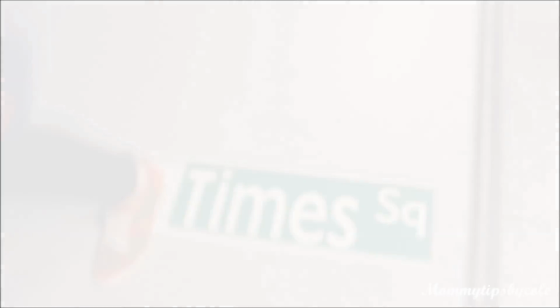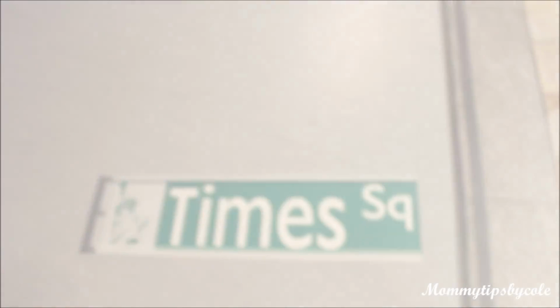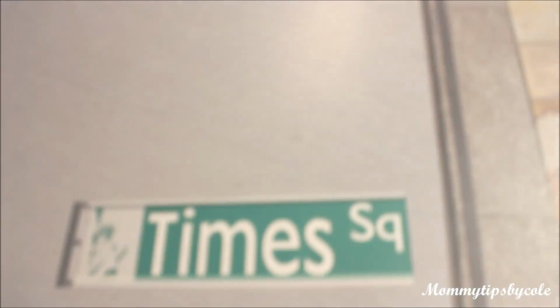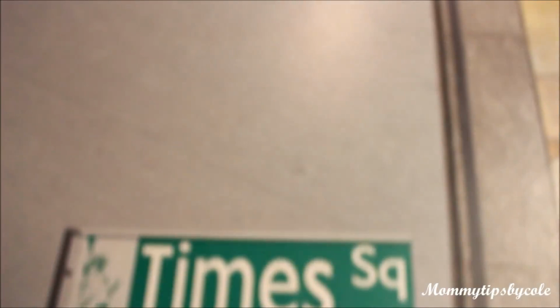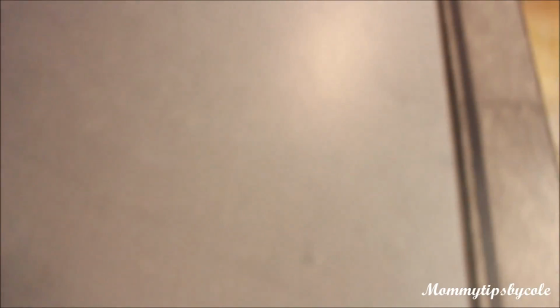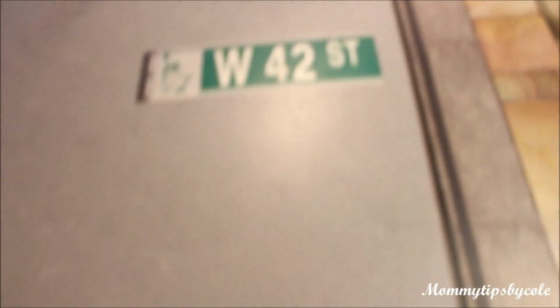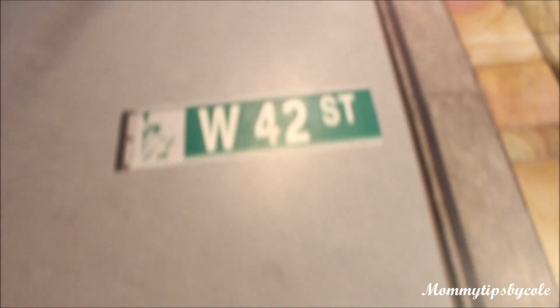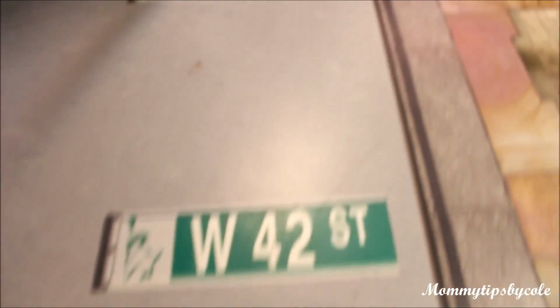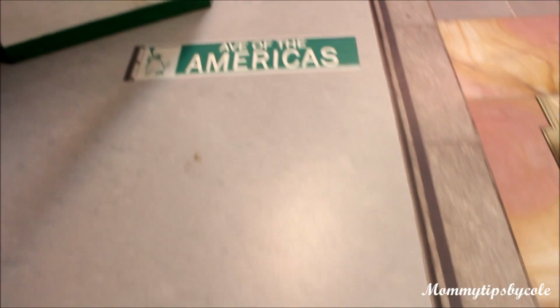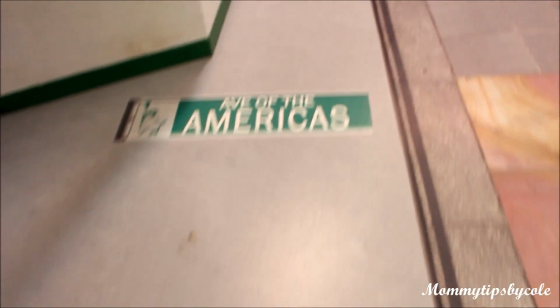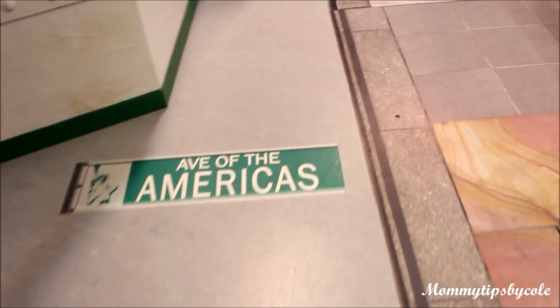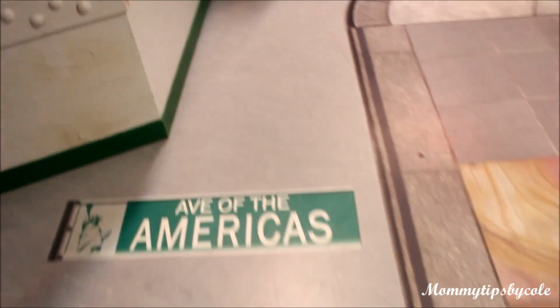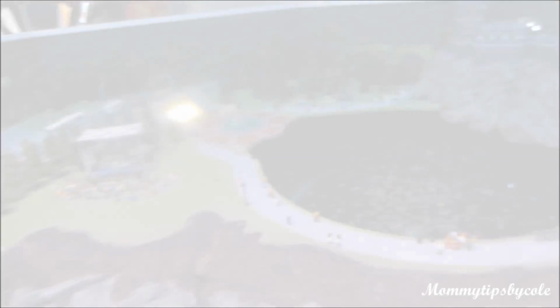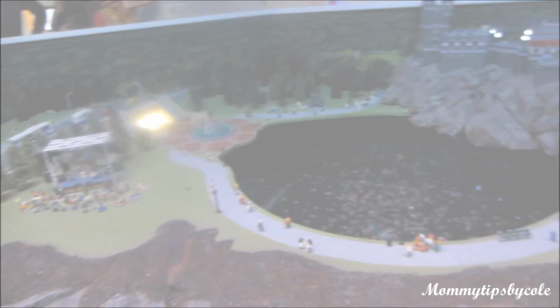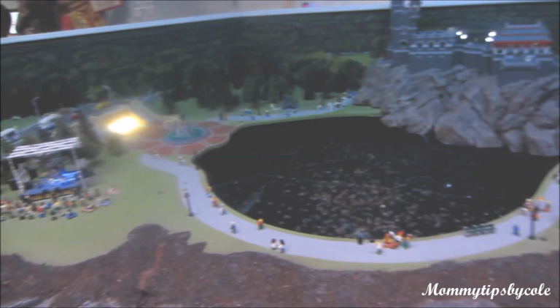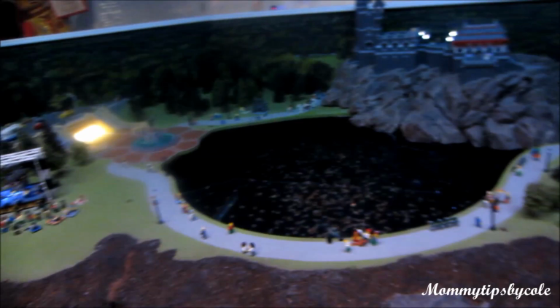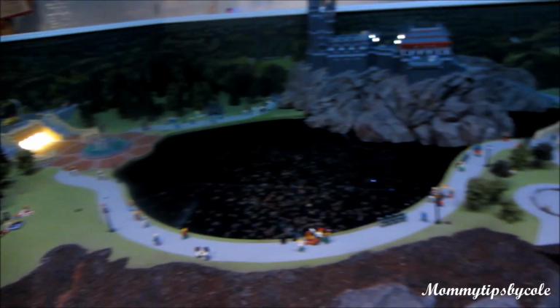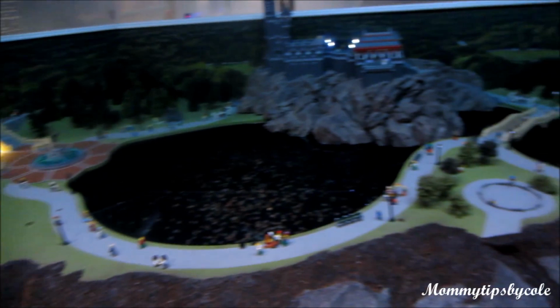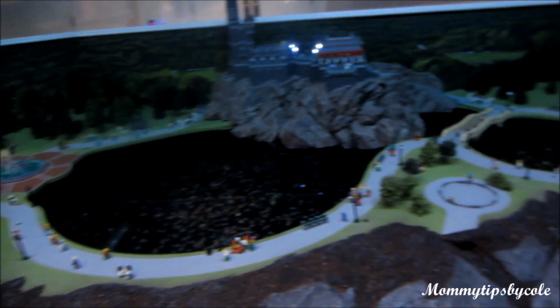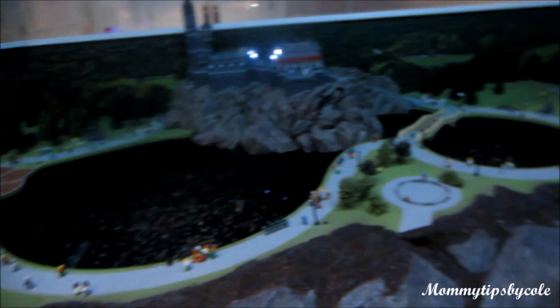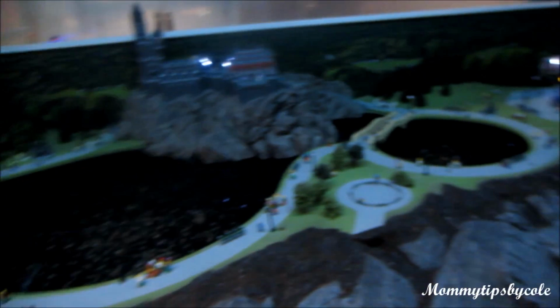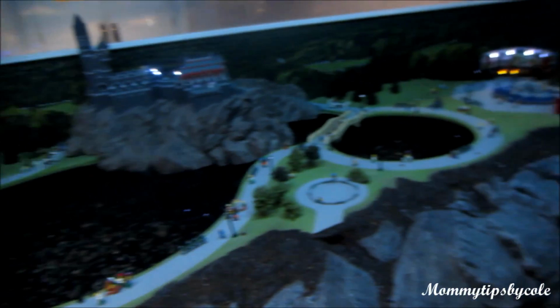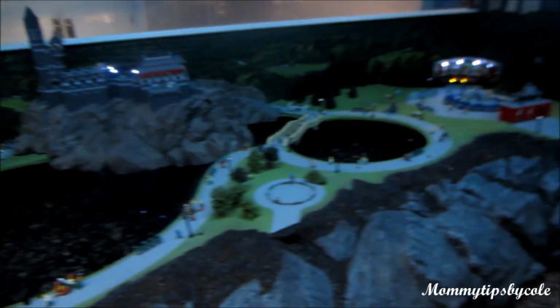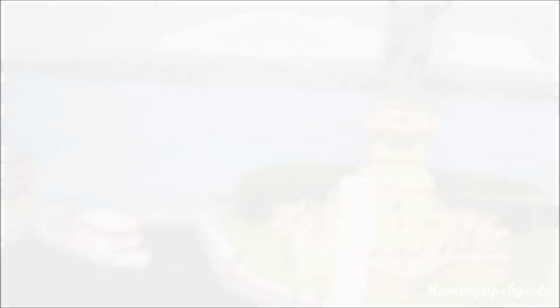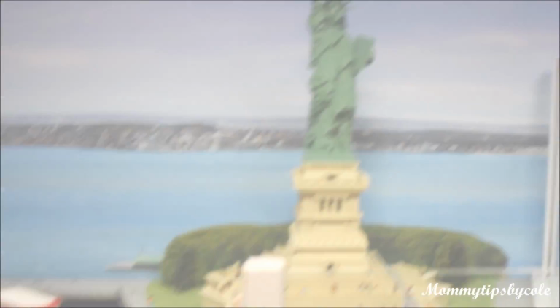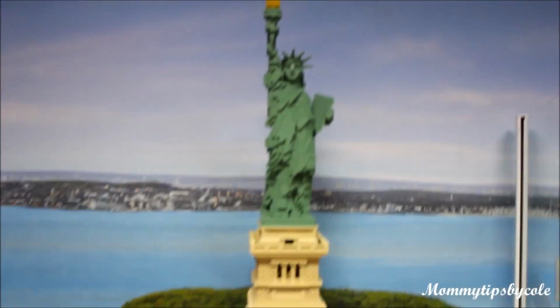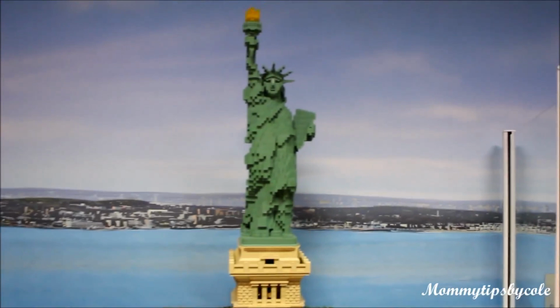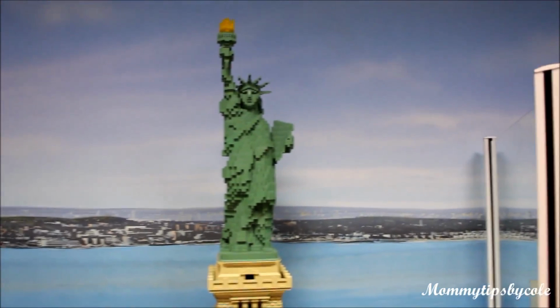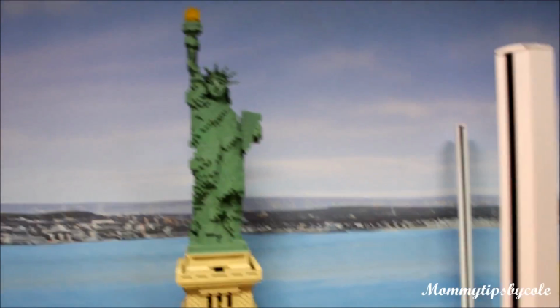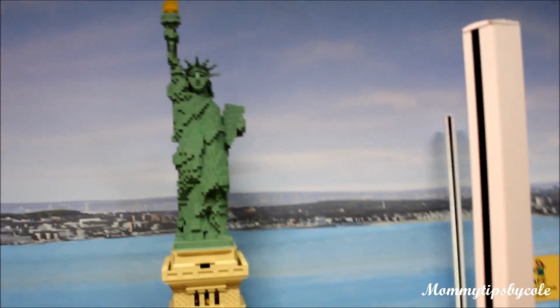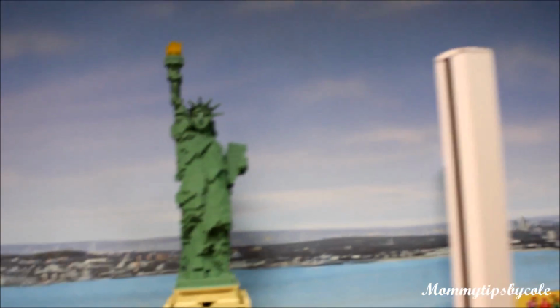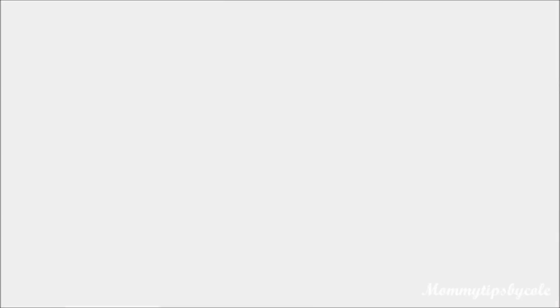We're all amazed by this mini land because of the entire New York City in Lego models. As you can see, Central Park, Statue of Liberty as well.